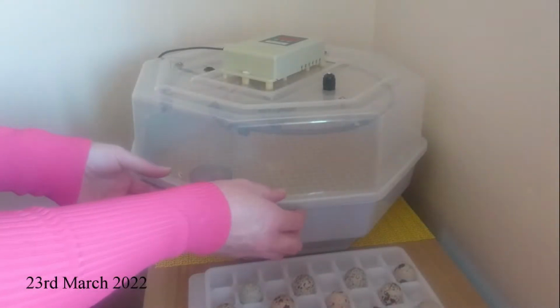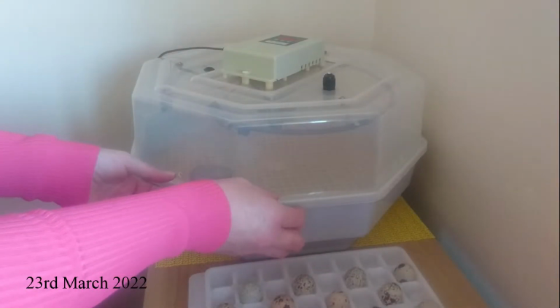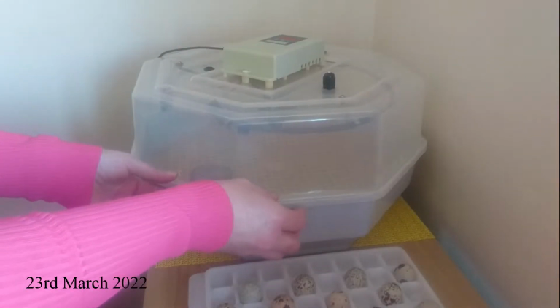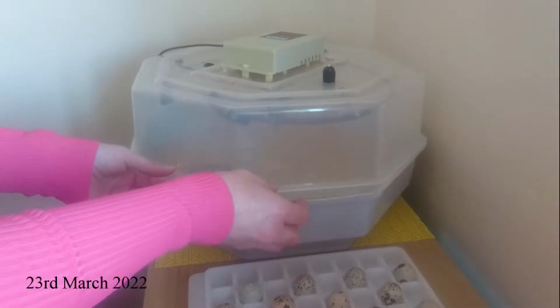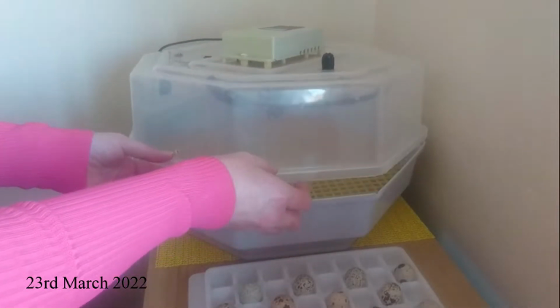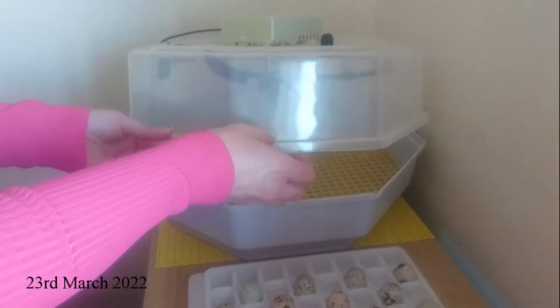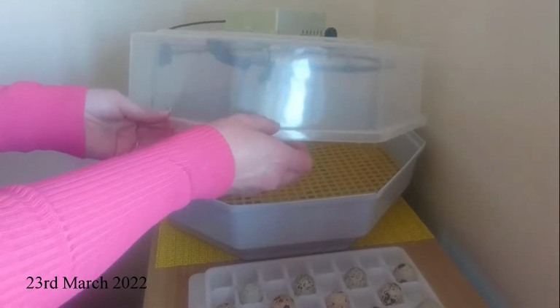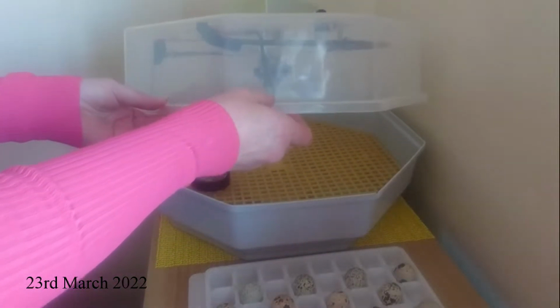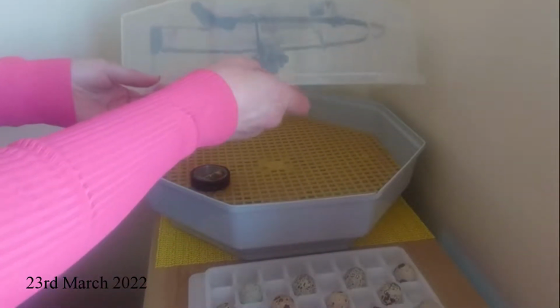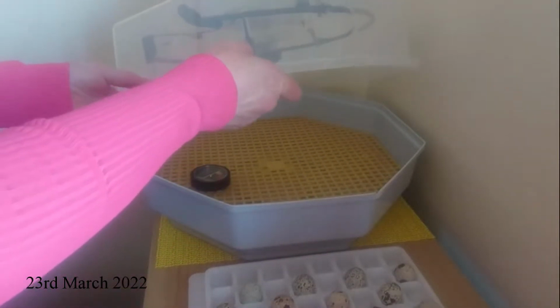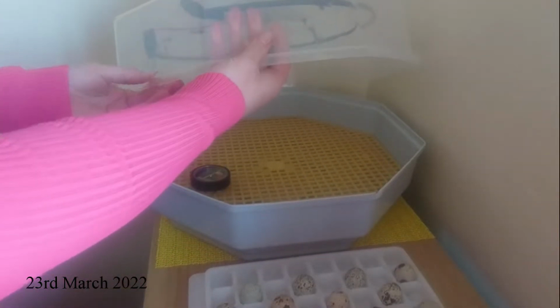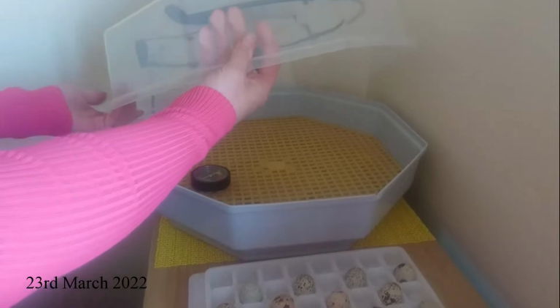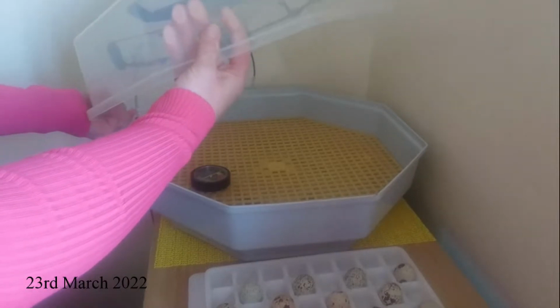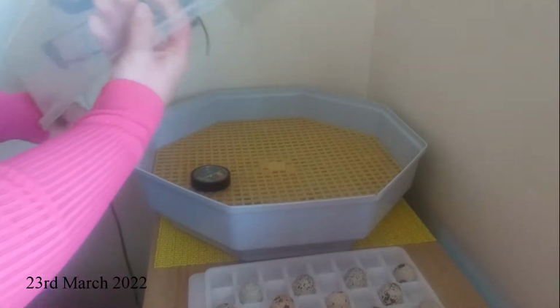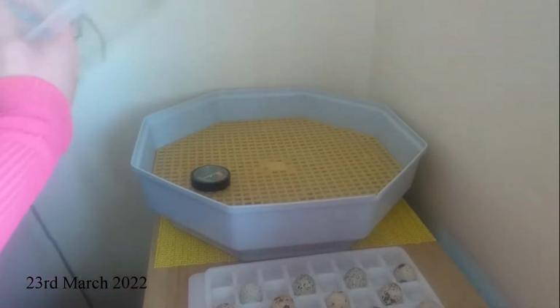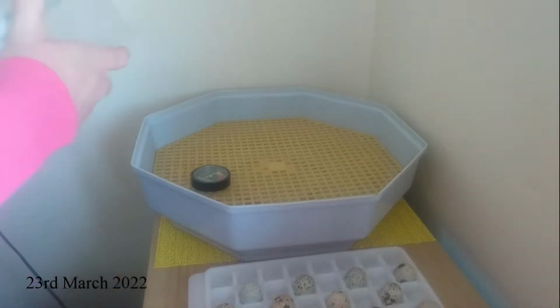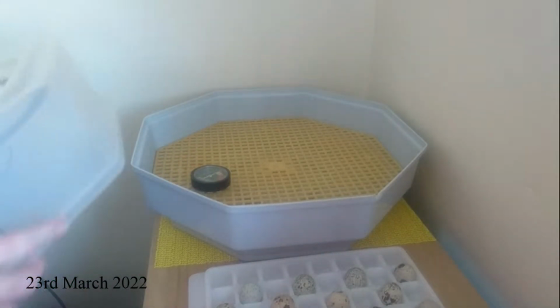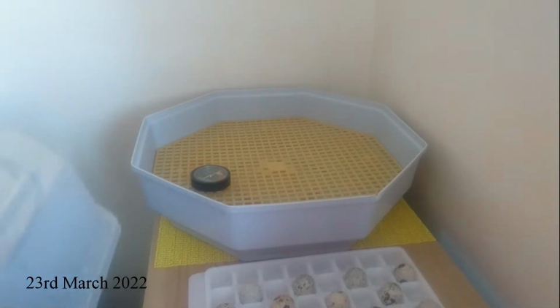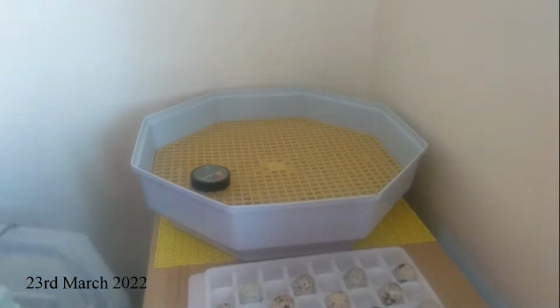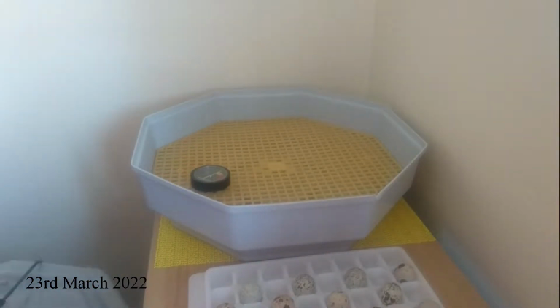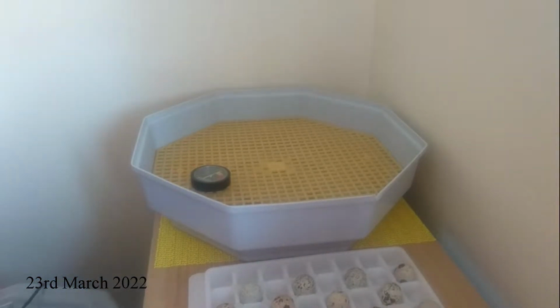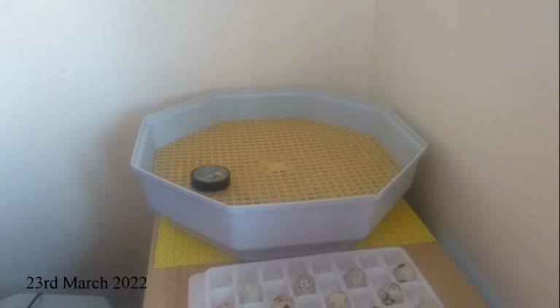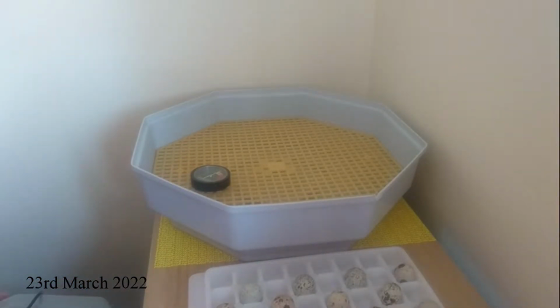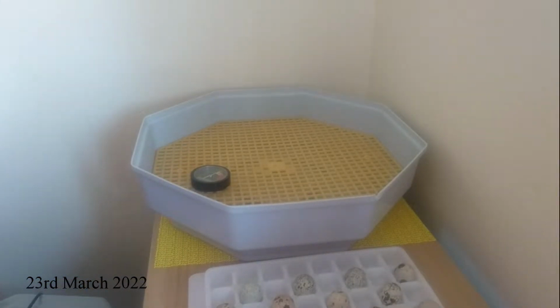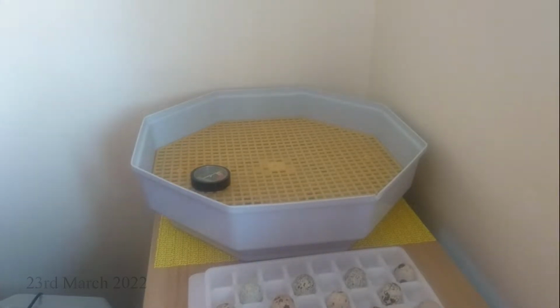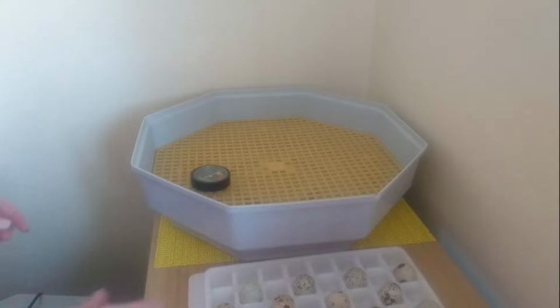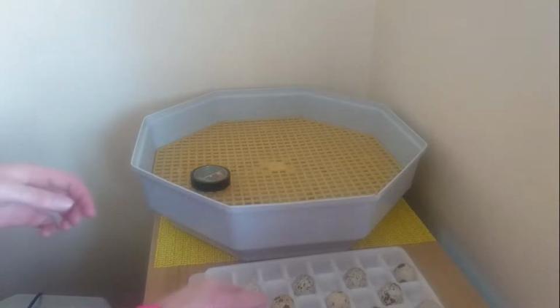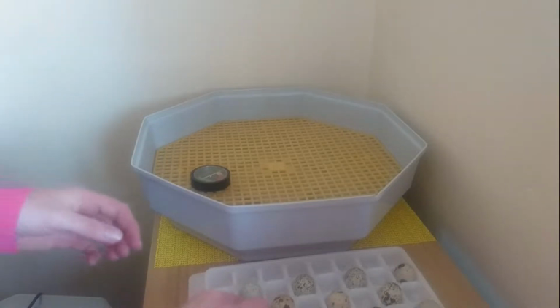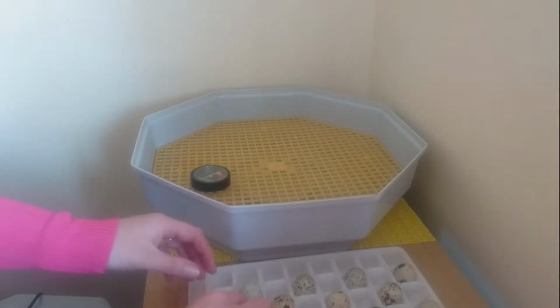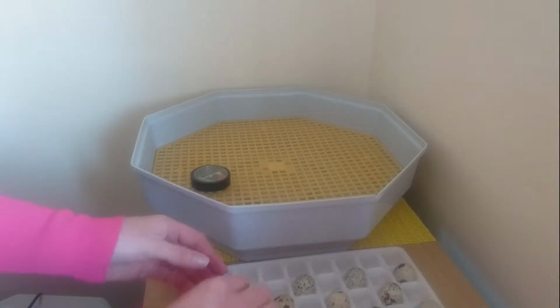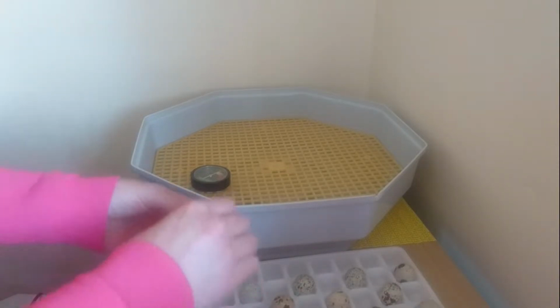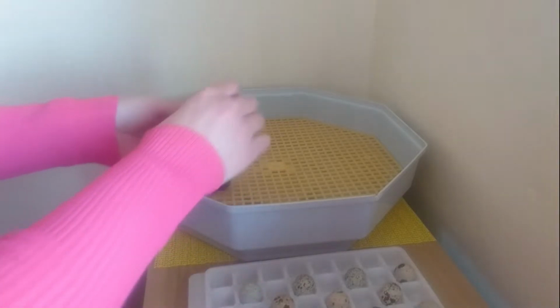Today we're going to get our eggs into the incubator. We've had it running for a couple of hours at 37.5 degrees C, just to make sure that everything's working okay, and it has been perfectly fine.